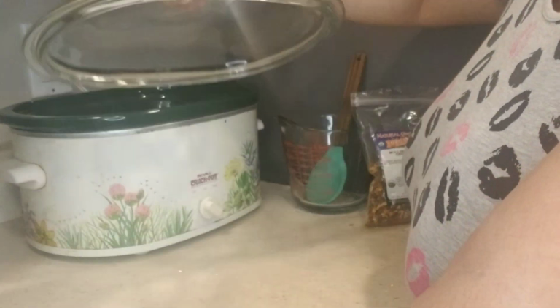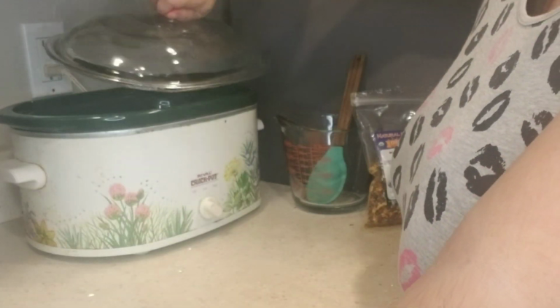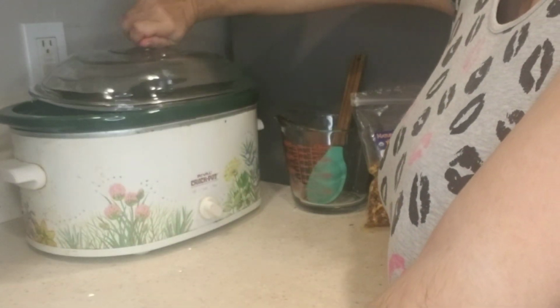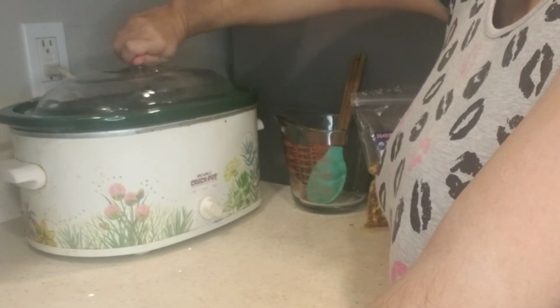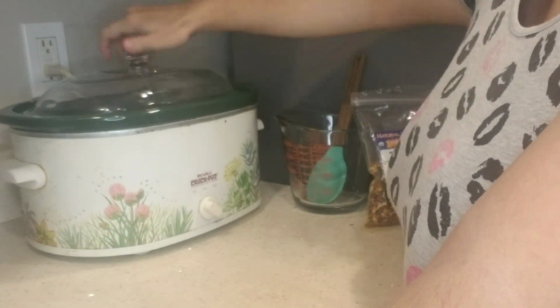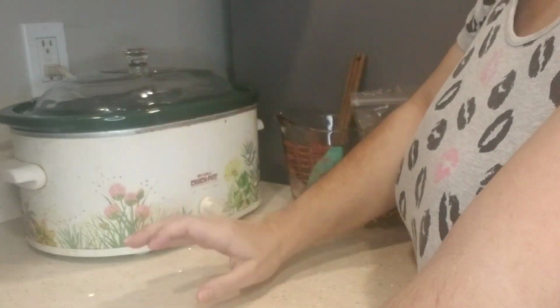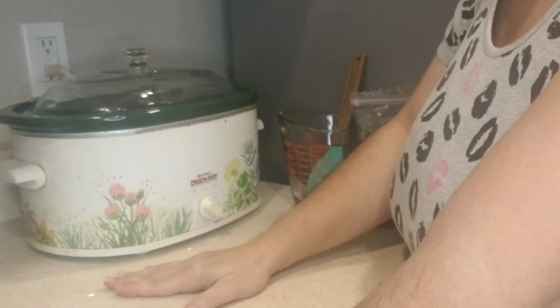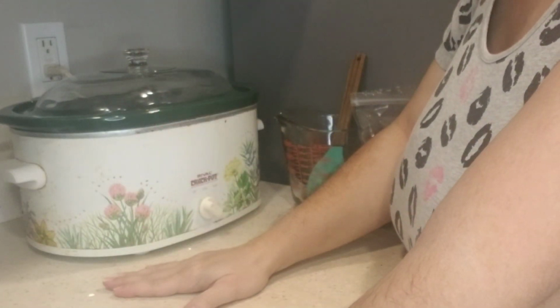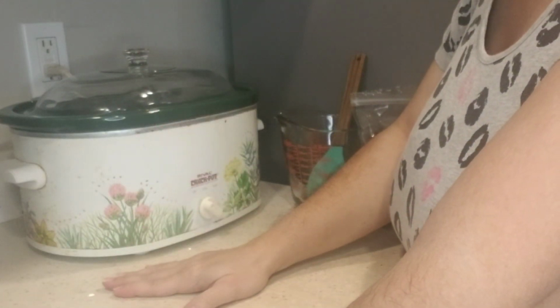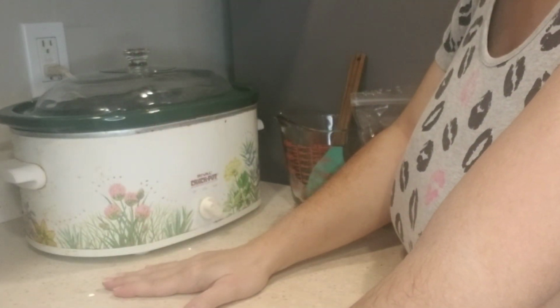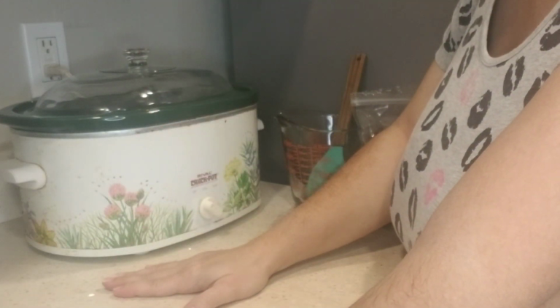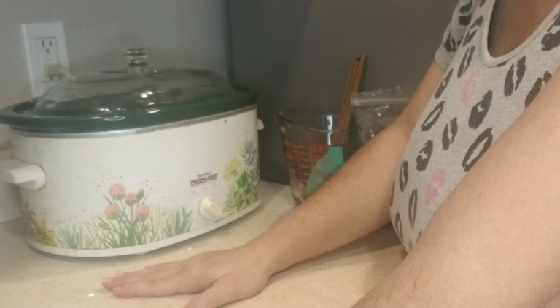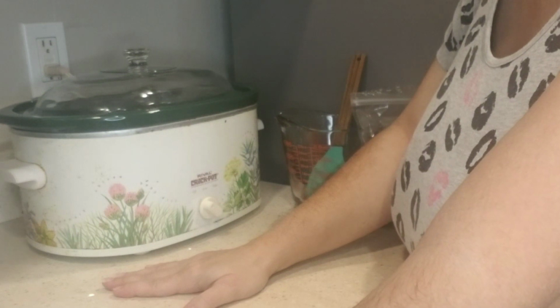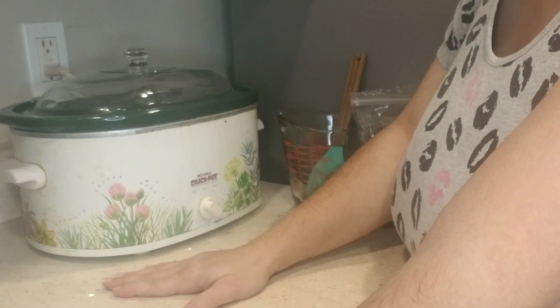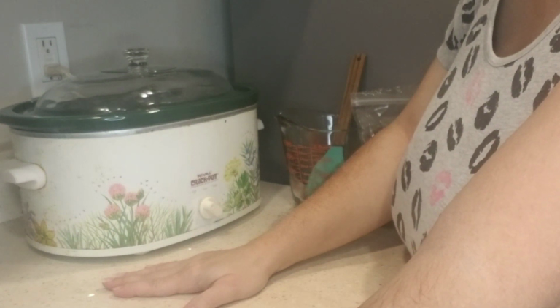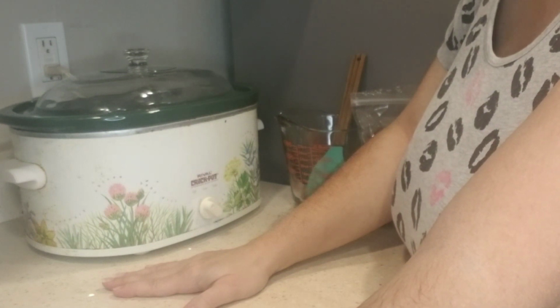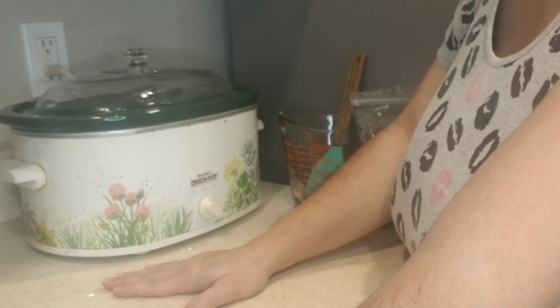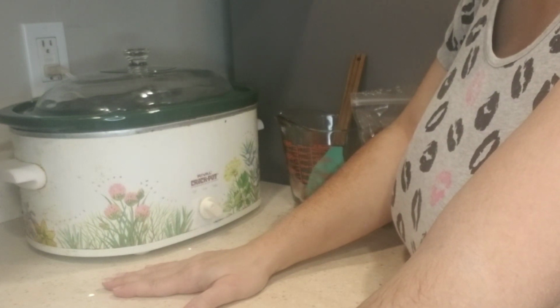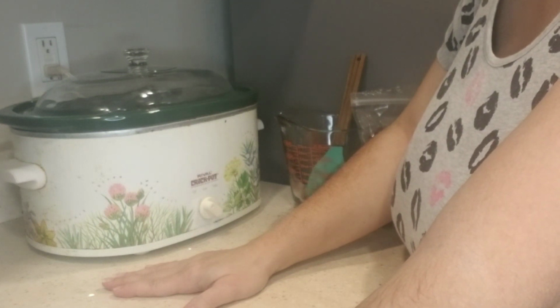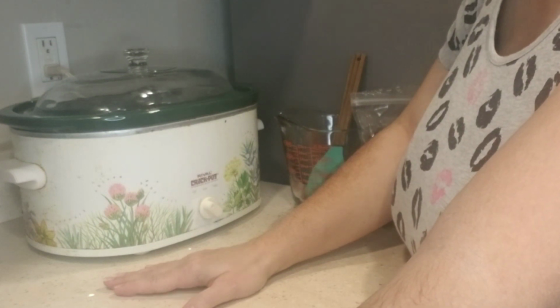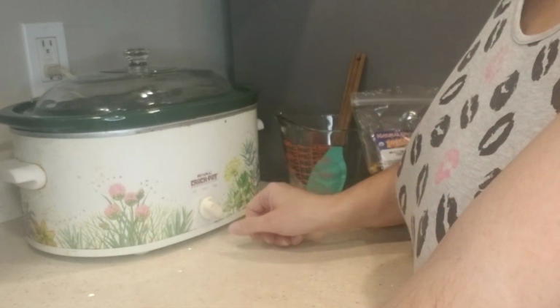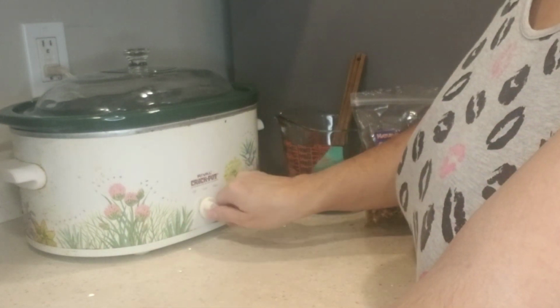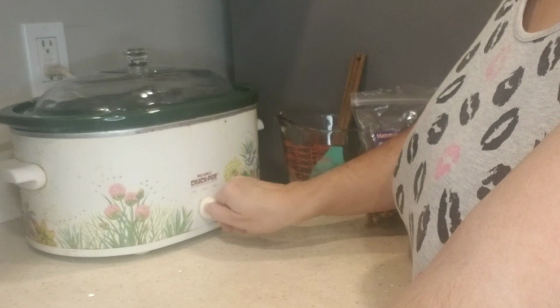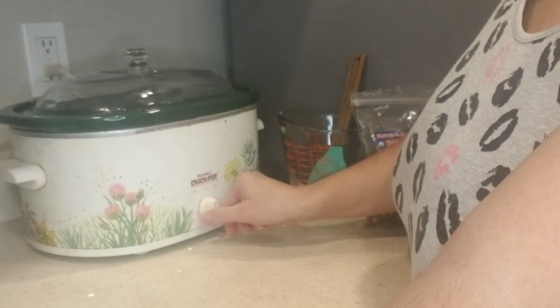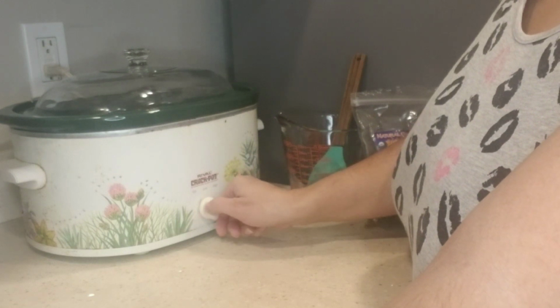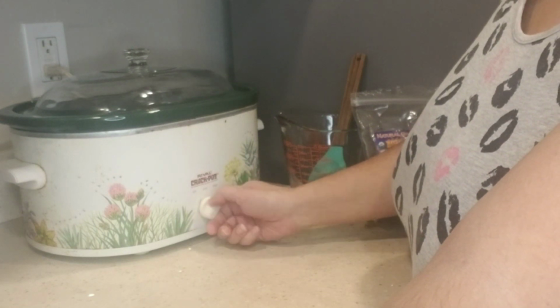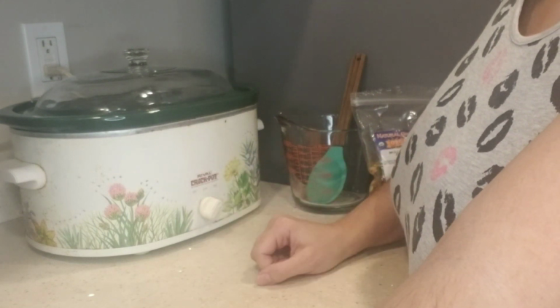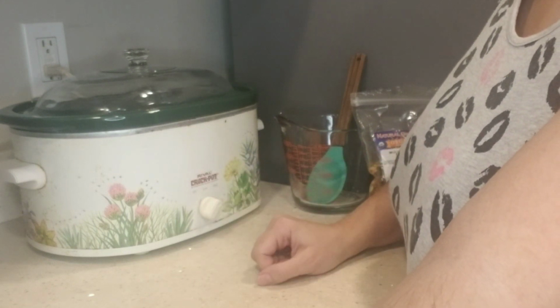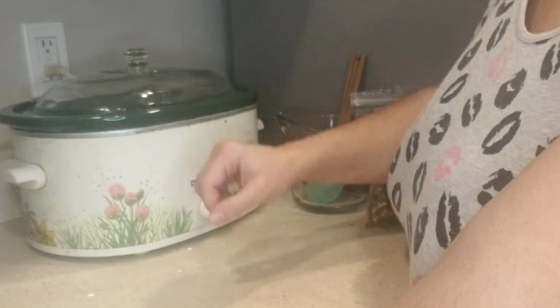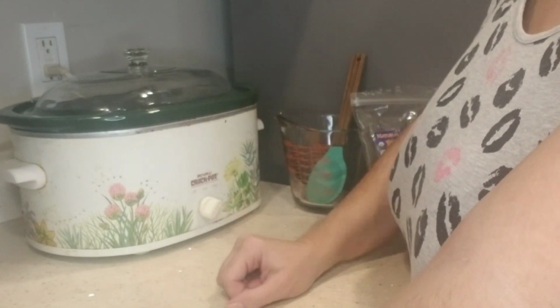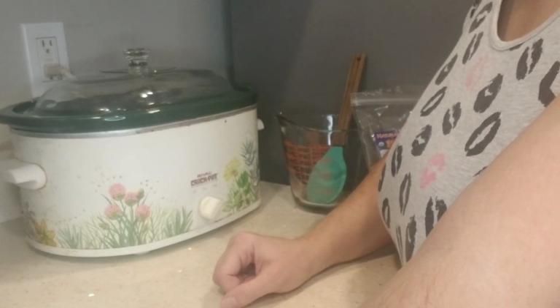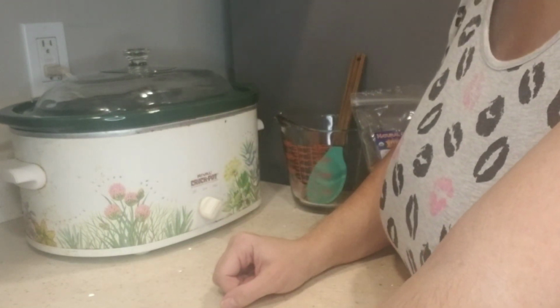I'm going to cover it and cook on high for two and a half to three hours. I'll go ahead and put it on high and set my timer for three hours. I'll see you in about three hours!